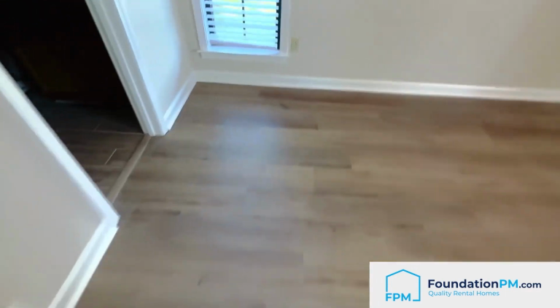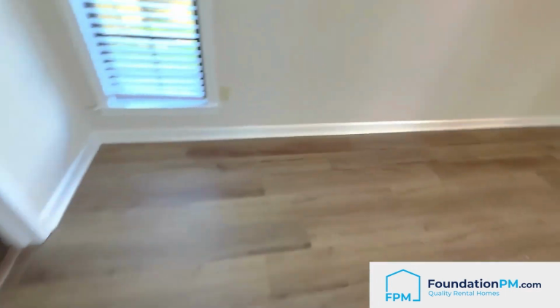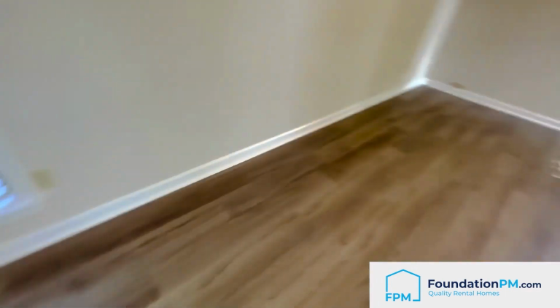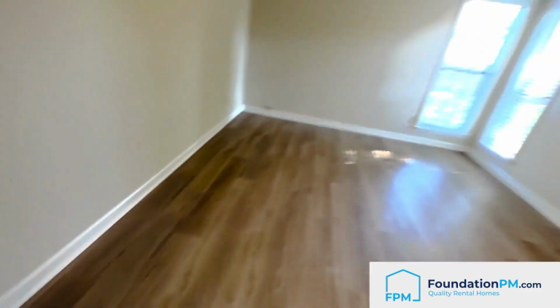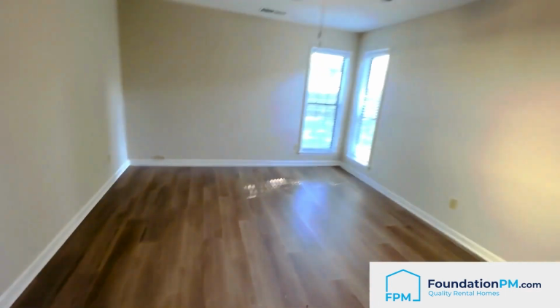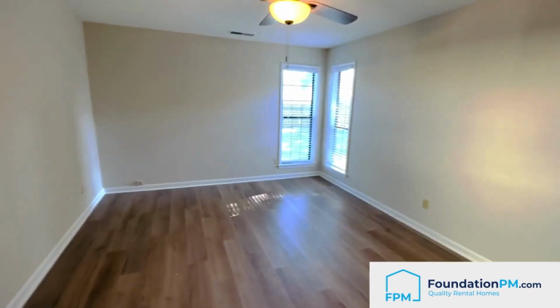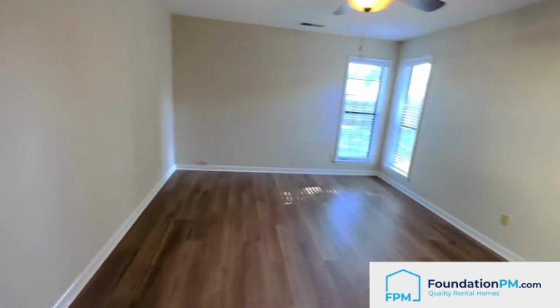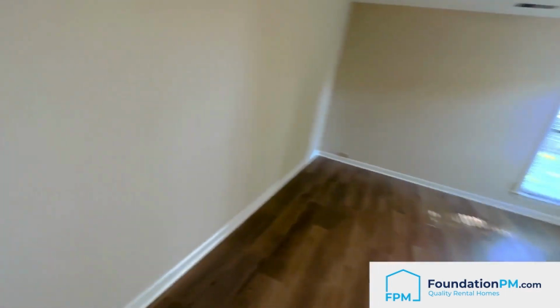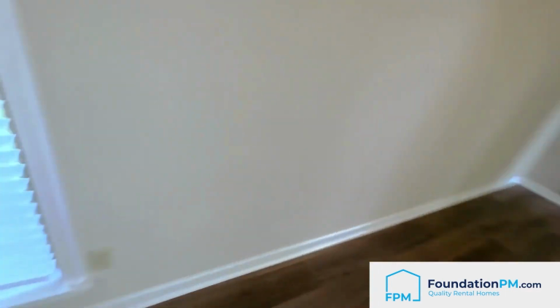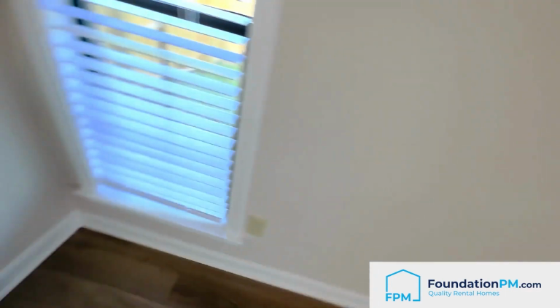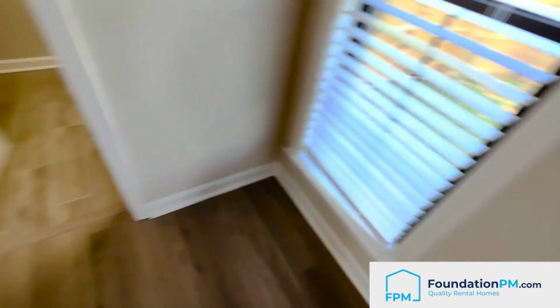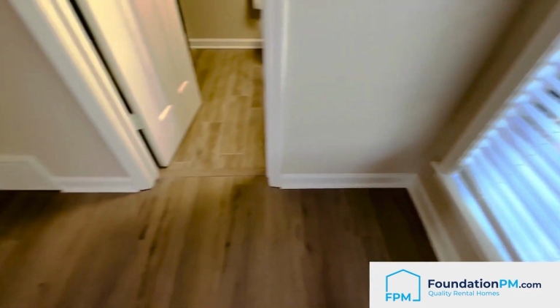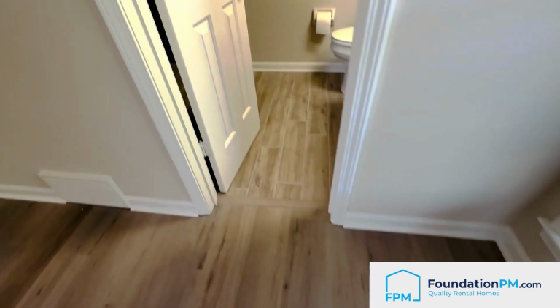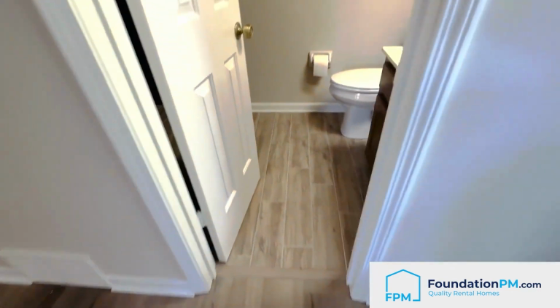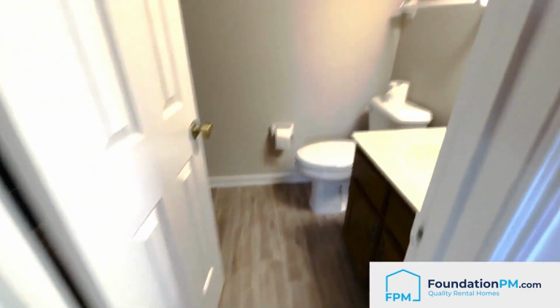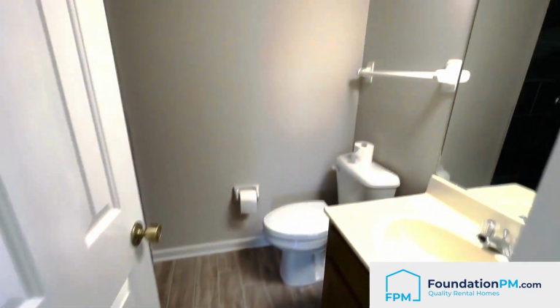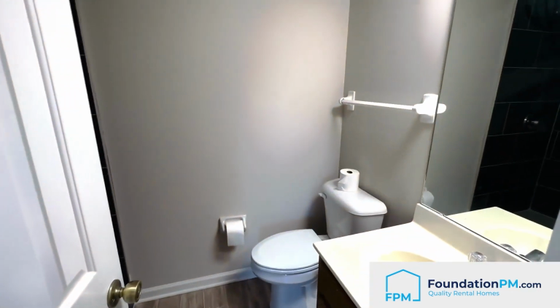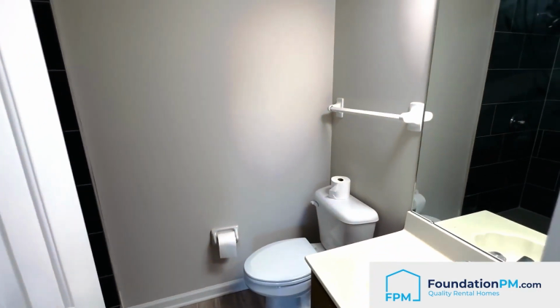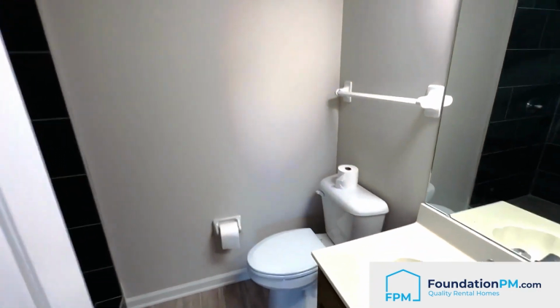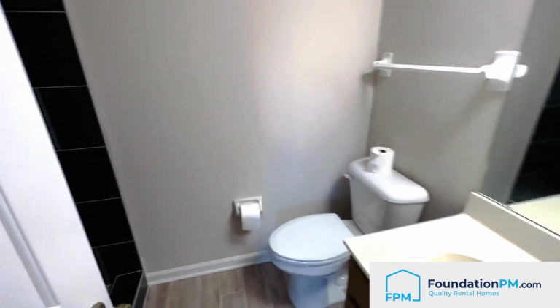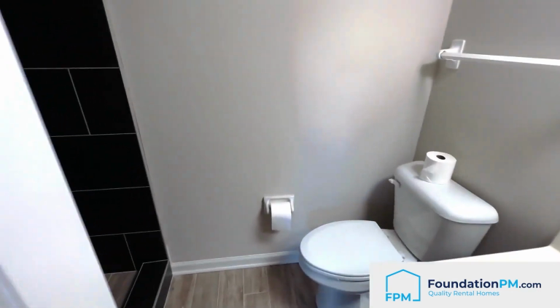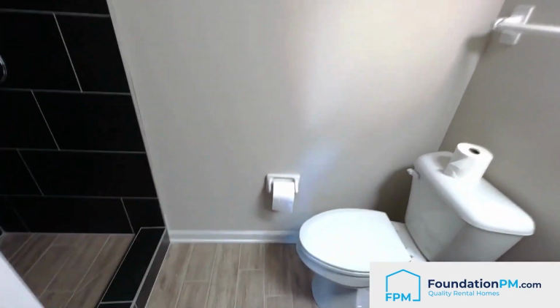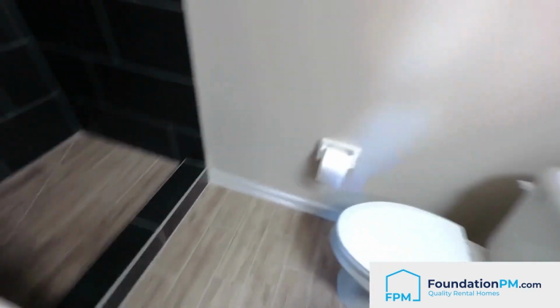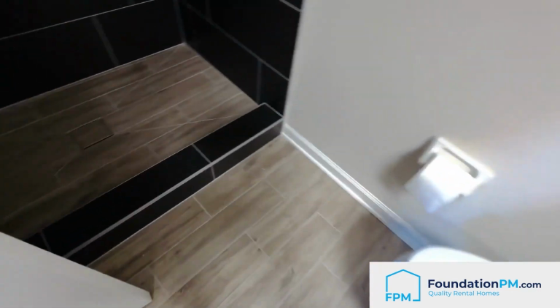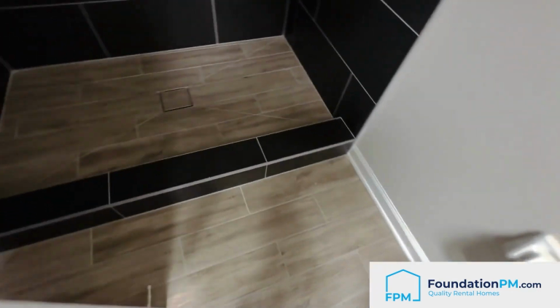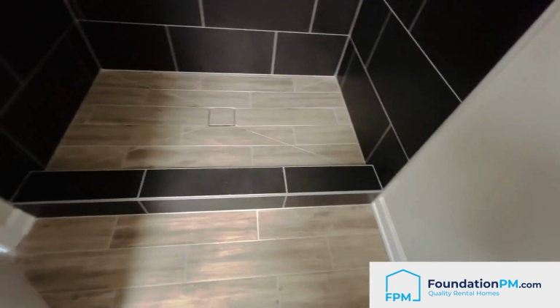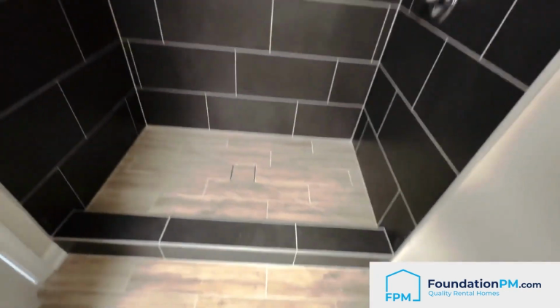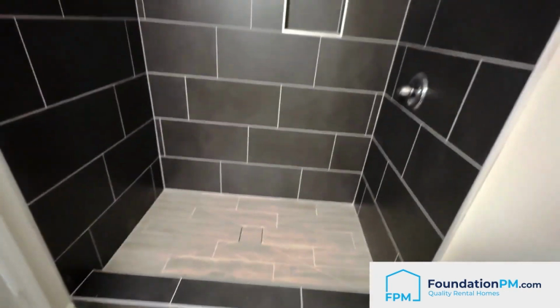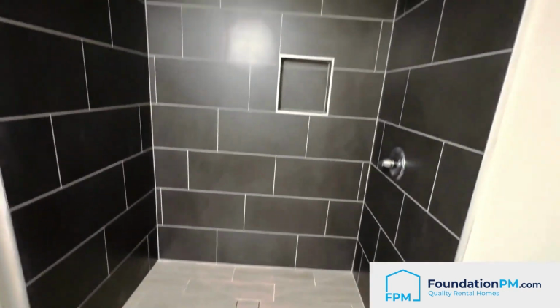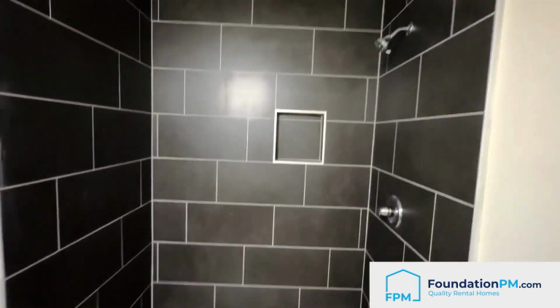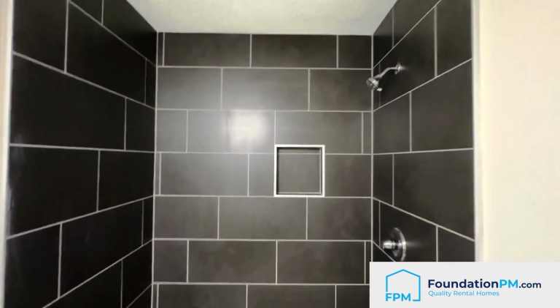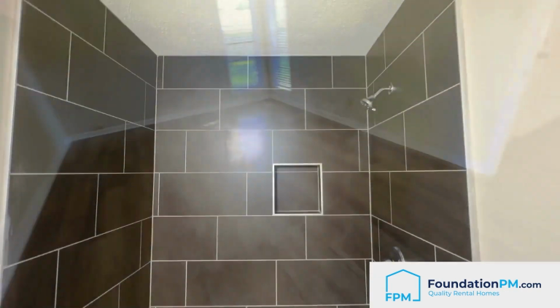I'm gonna take y'all into the bathroom — I want to show y'all what they did with the shower in here. This tile, I absolutely love the color of it. You just don't really see black anymore, or really ever — it's beautiful.